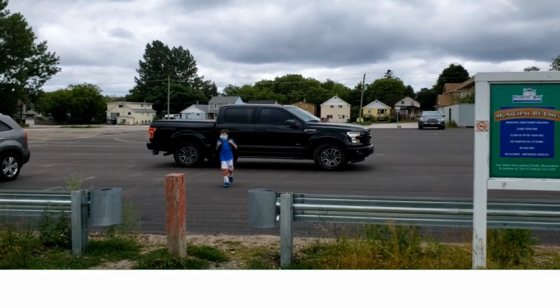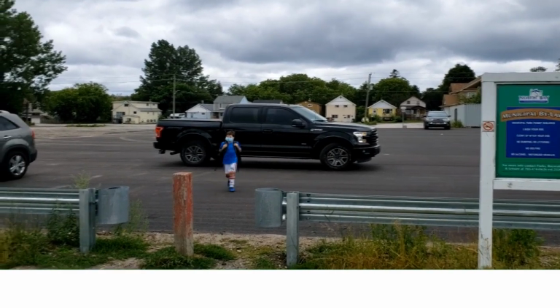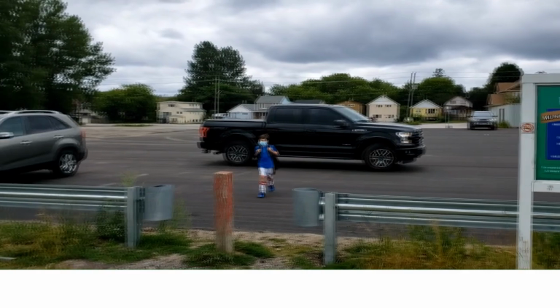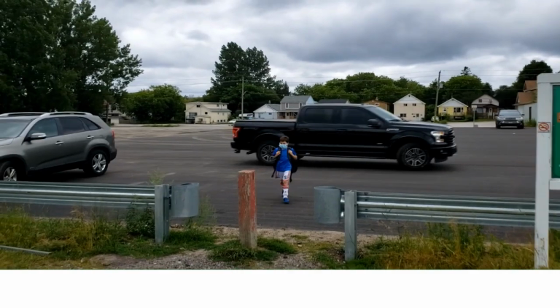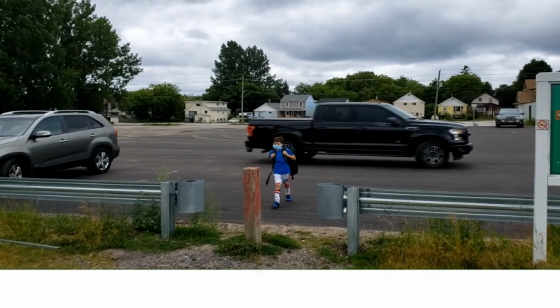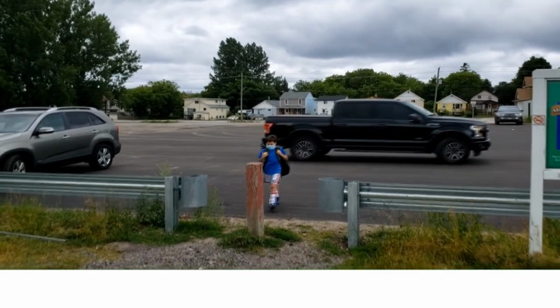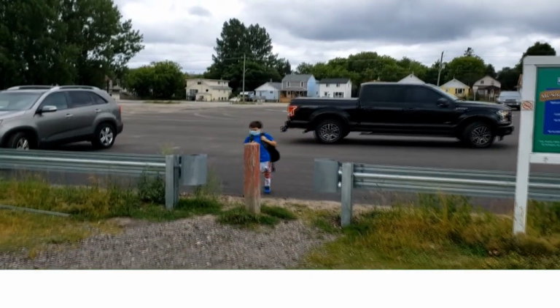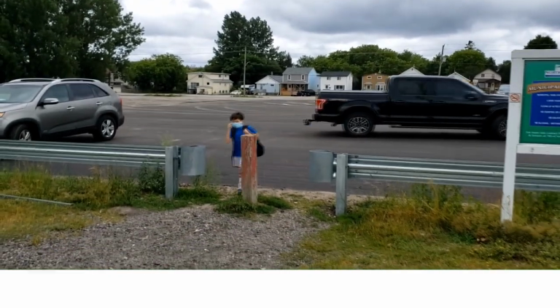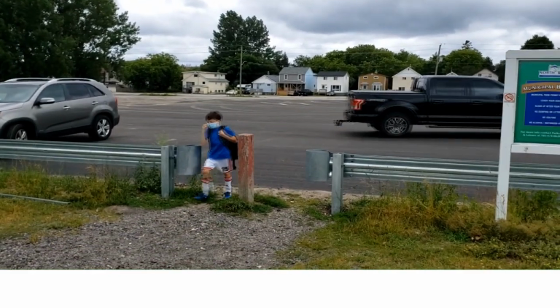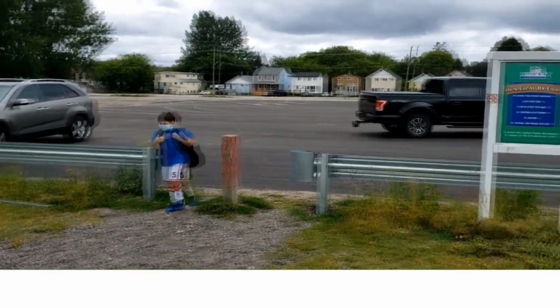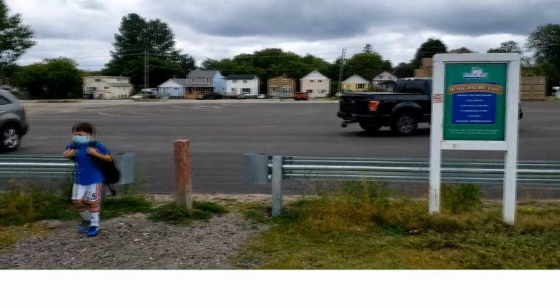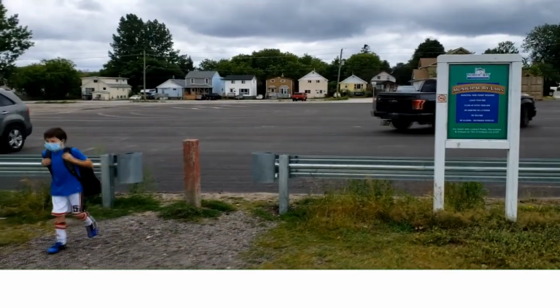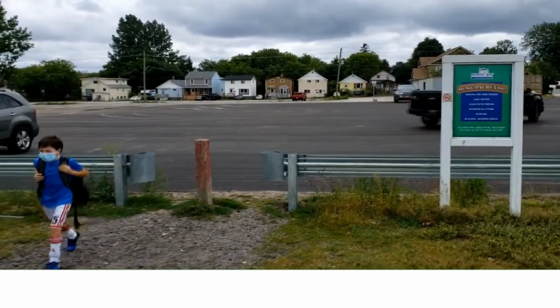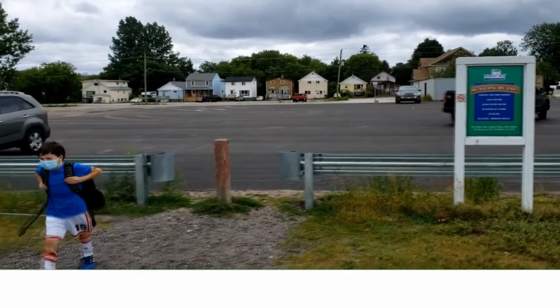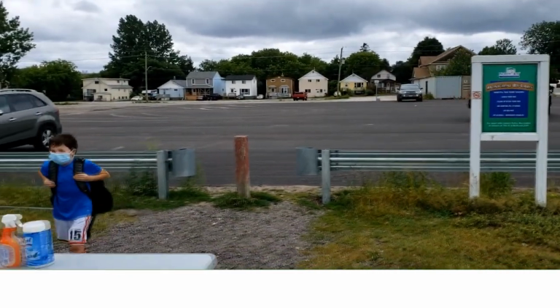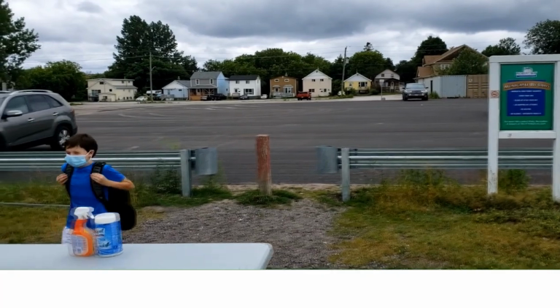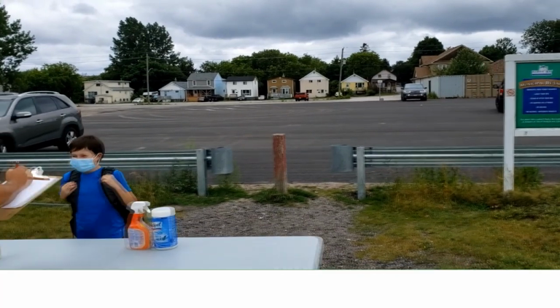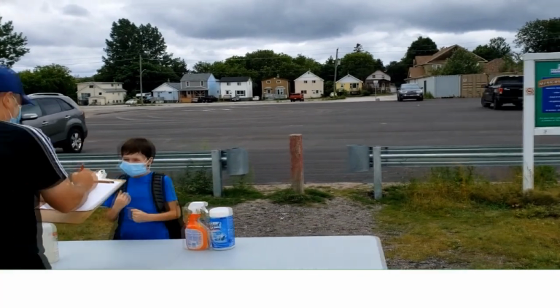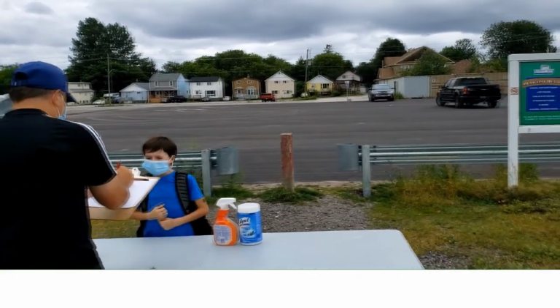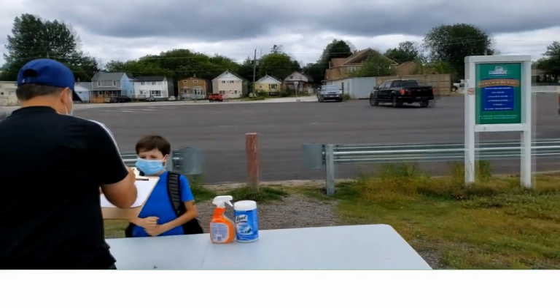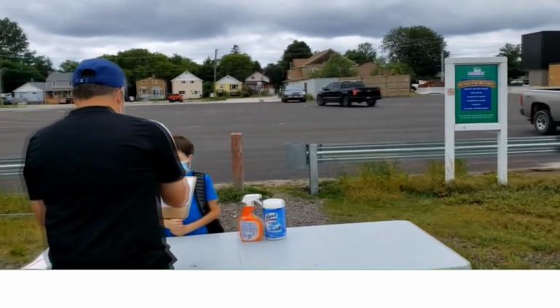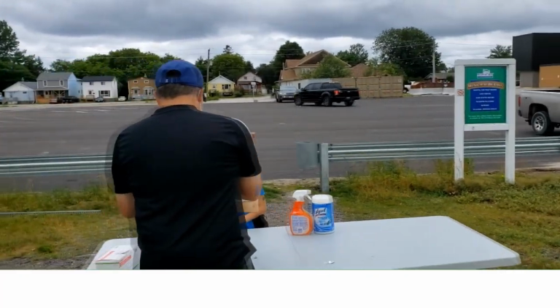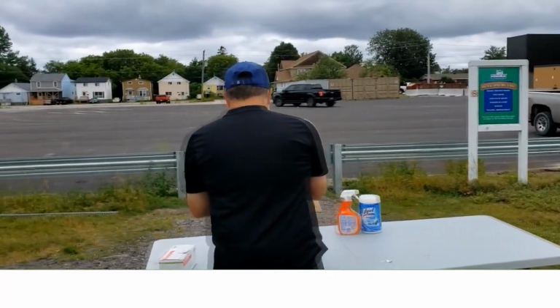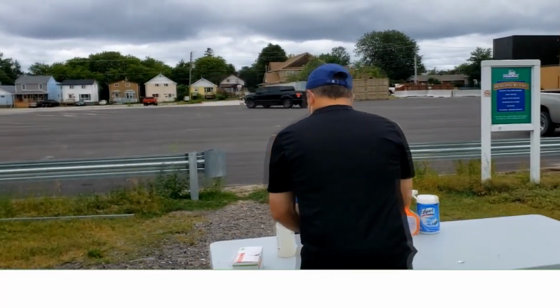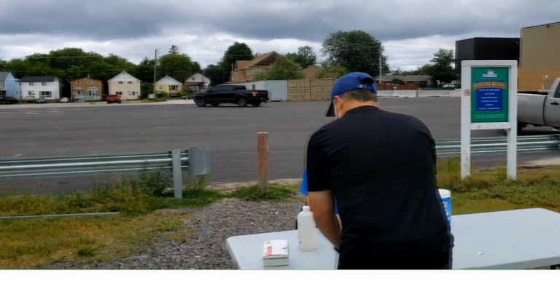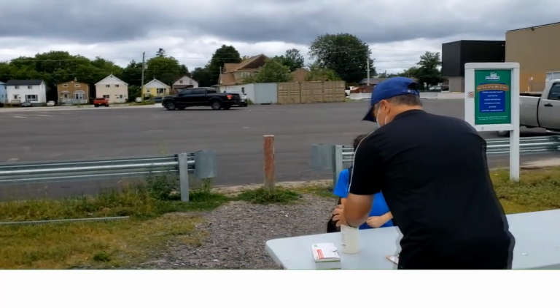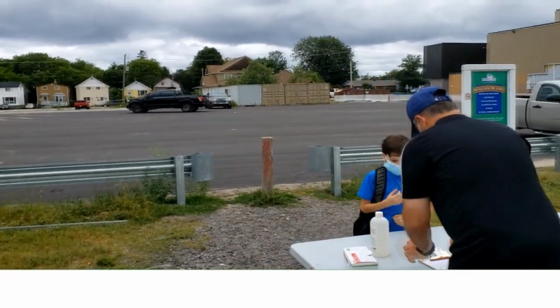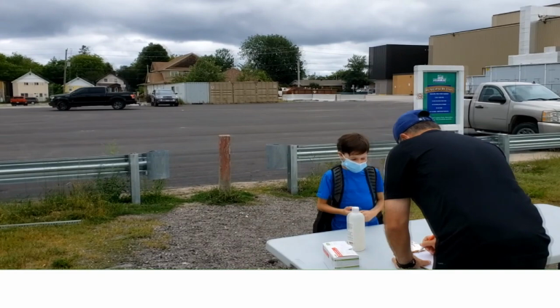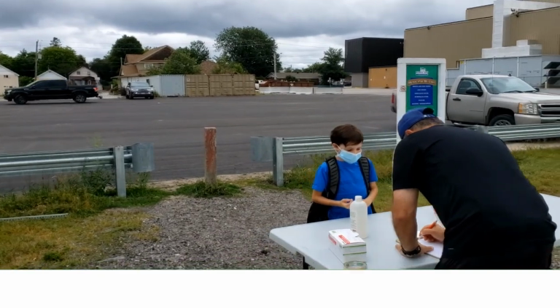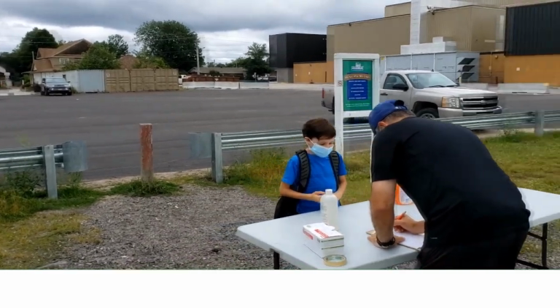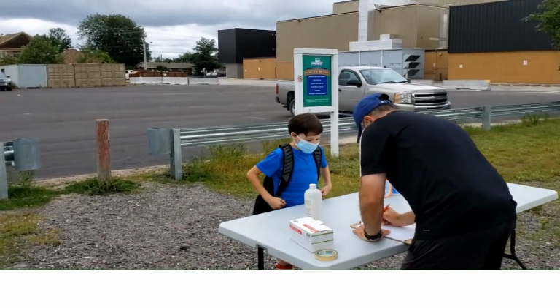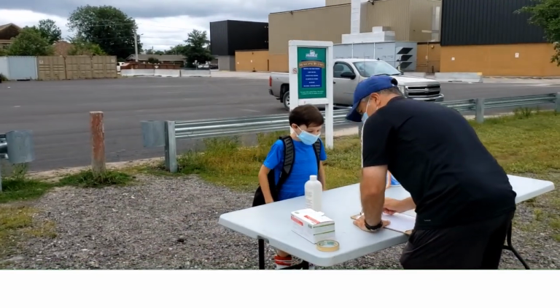Good morning, Finn. Morning. How are you doing today? Good. Not too bad myself. Alright. Can I drop you off? Yep. Alright.